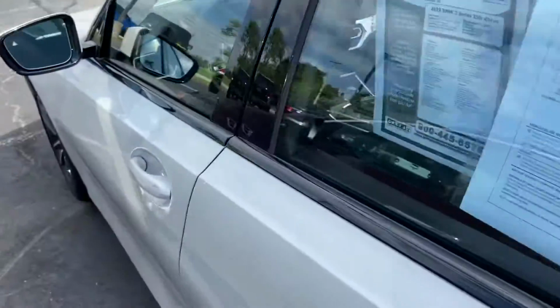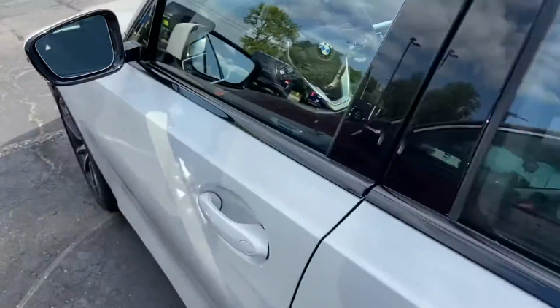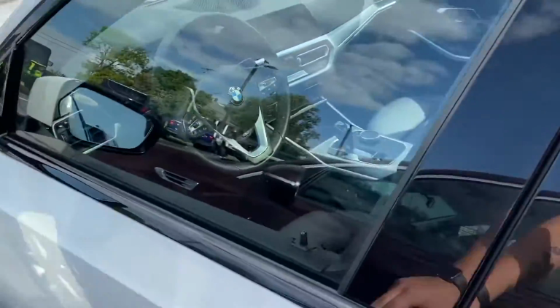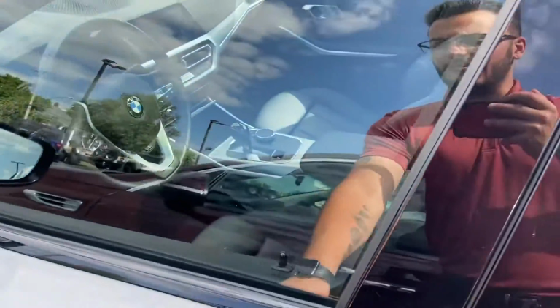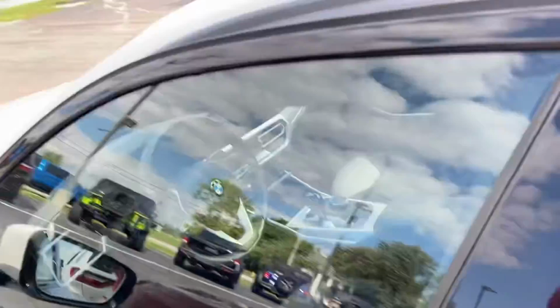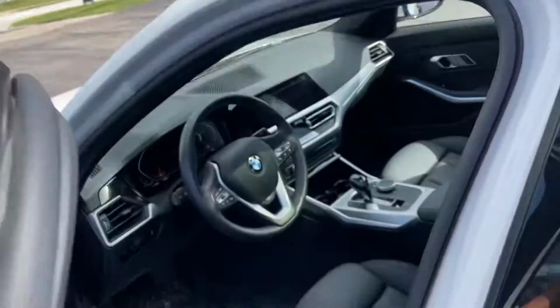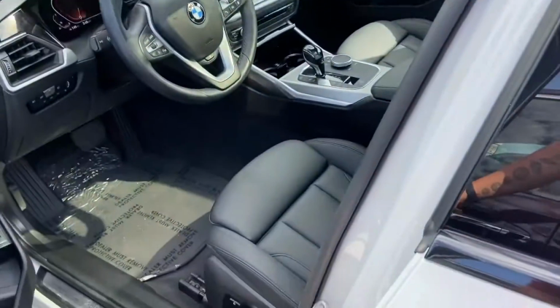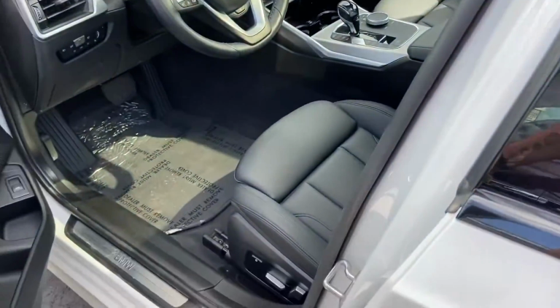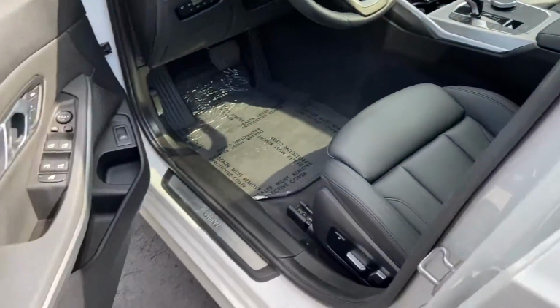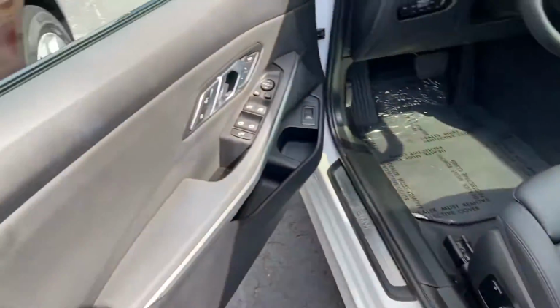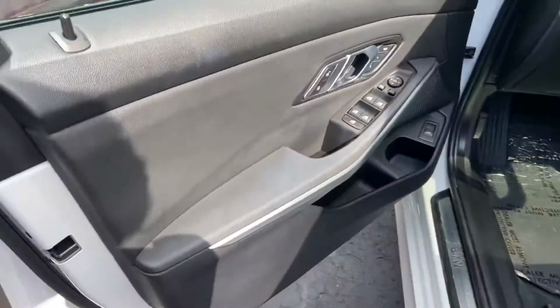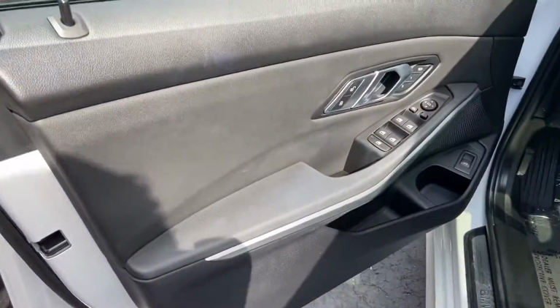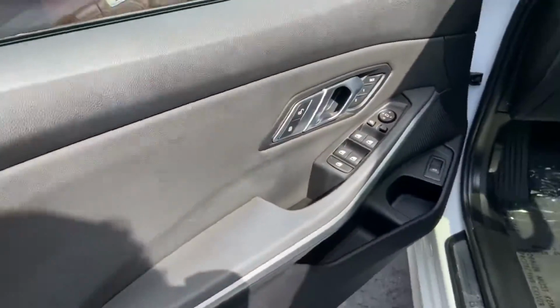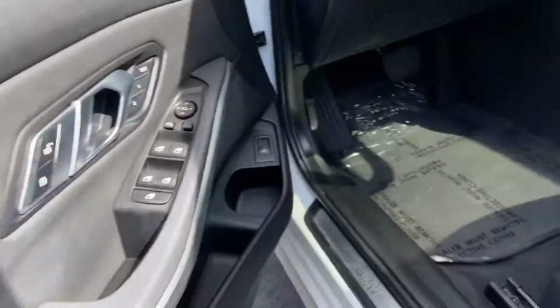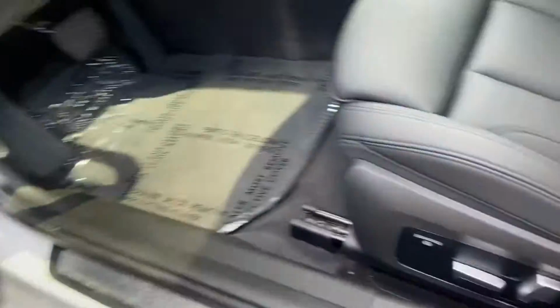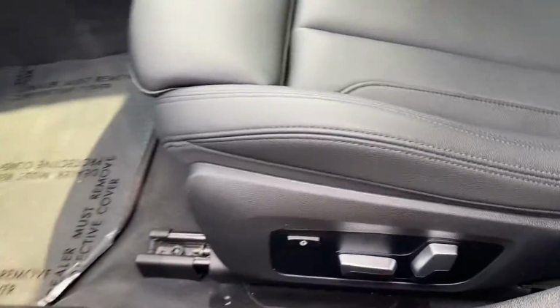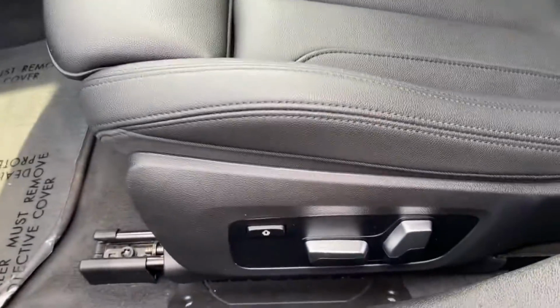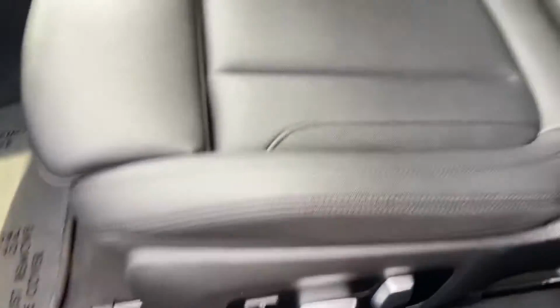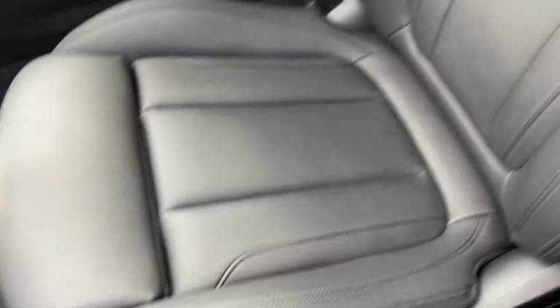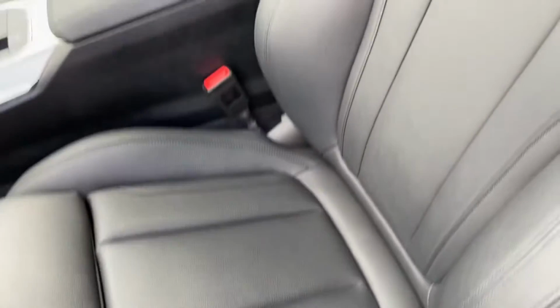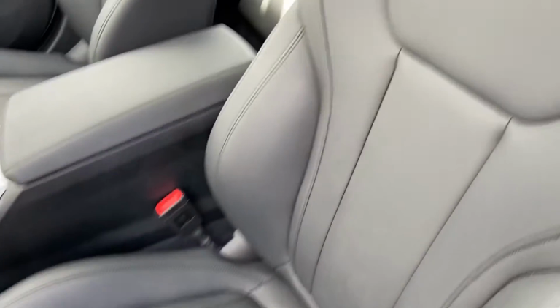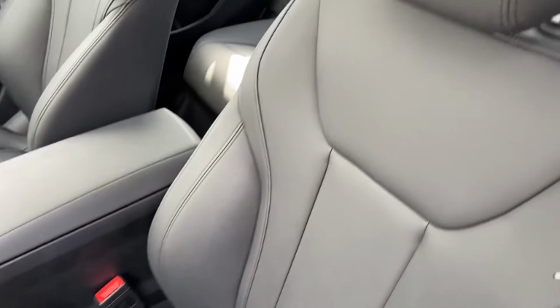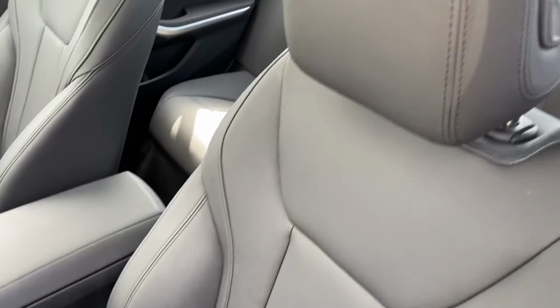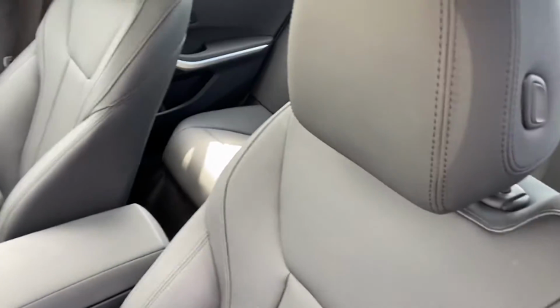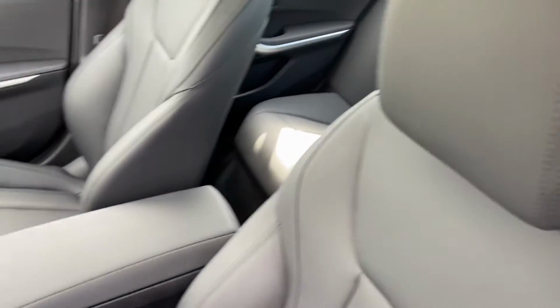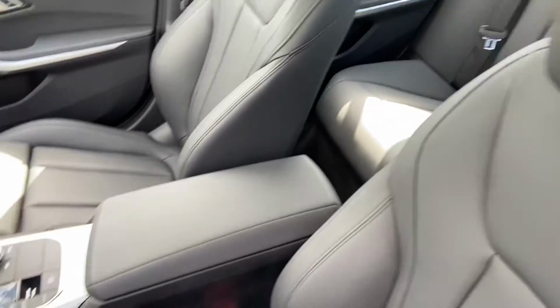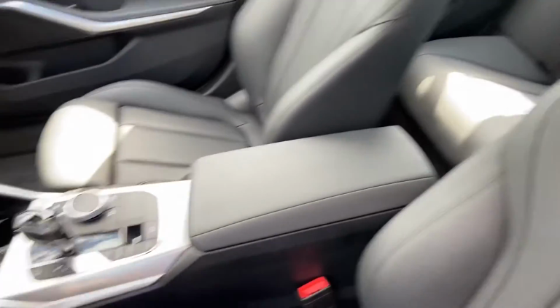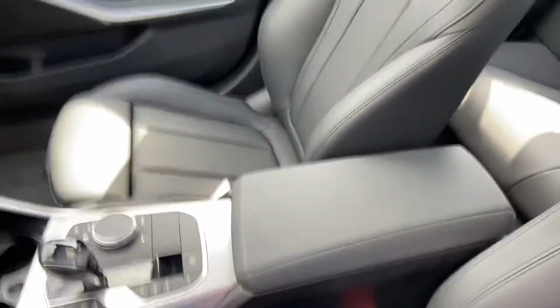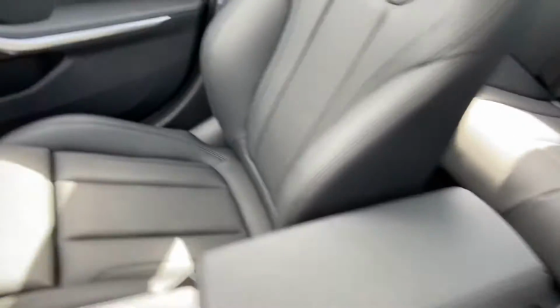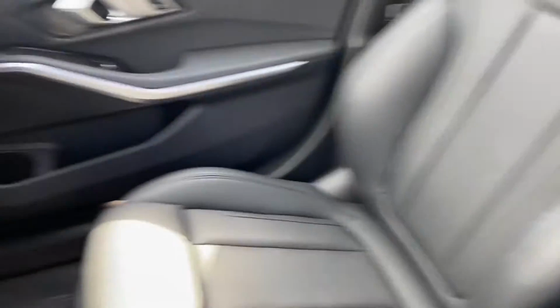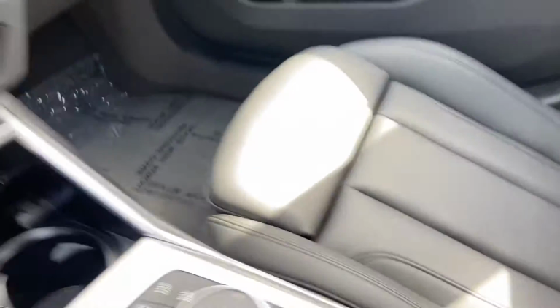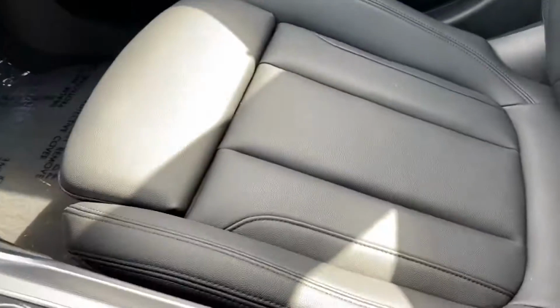Pop up front here for you. Power seats. Again, stitching is tight. Leather is in great shape.